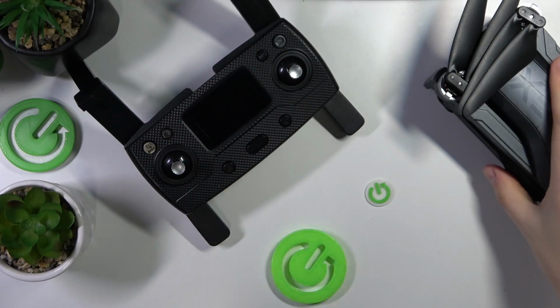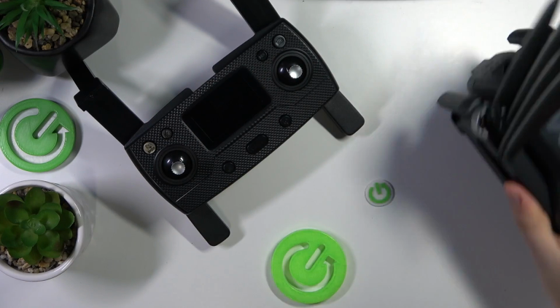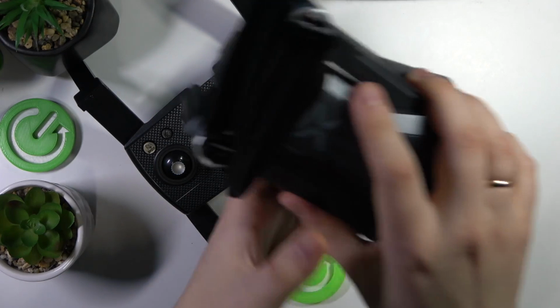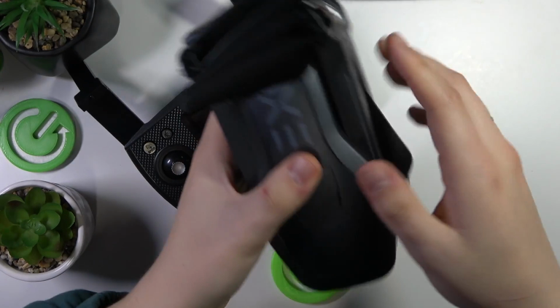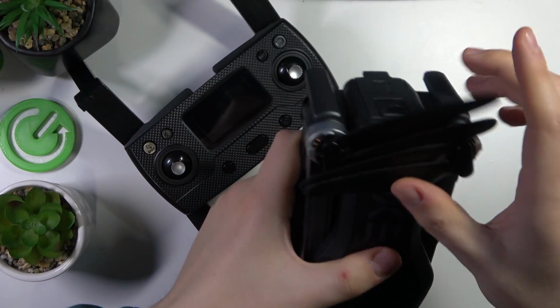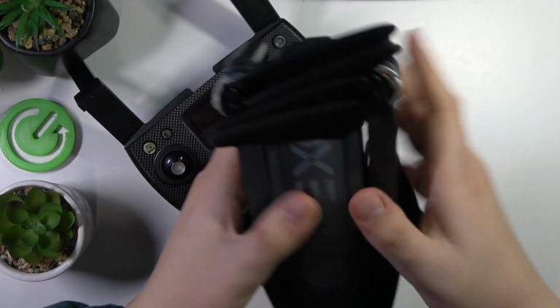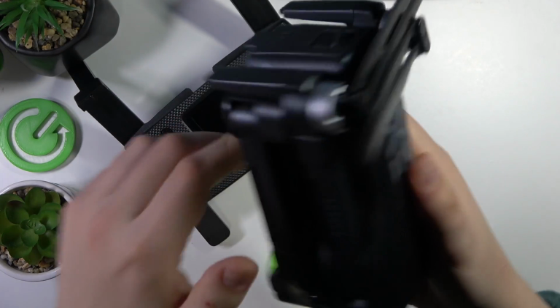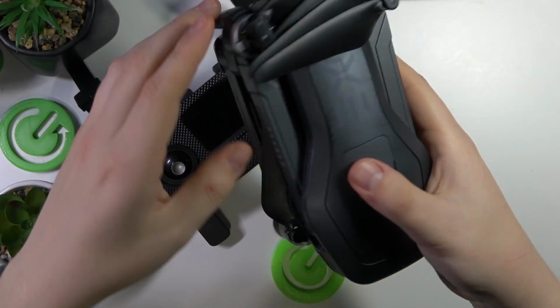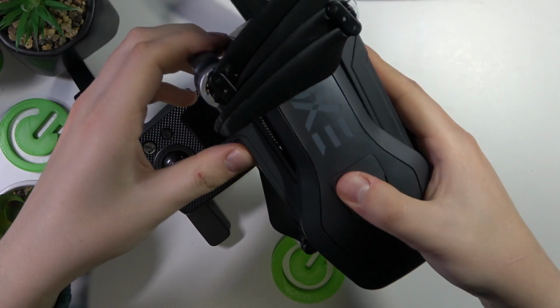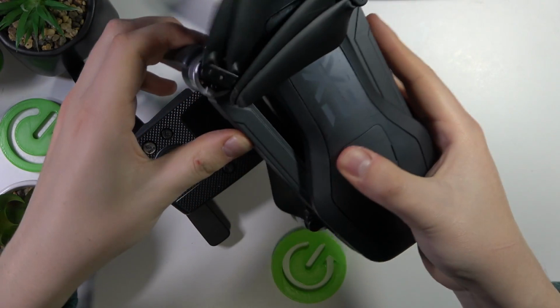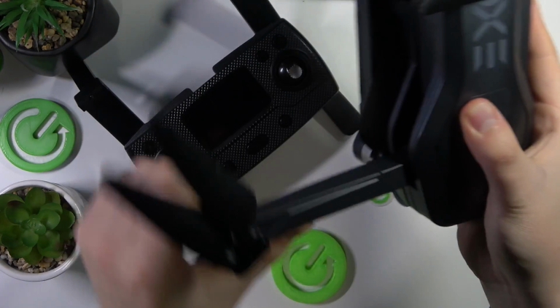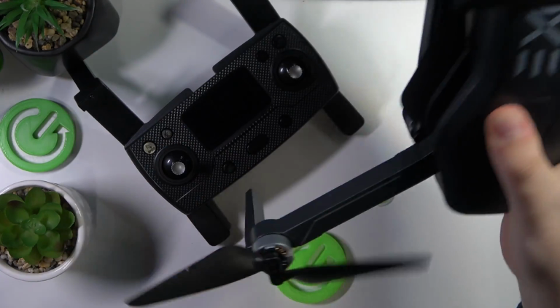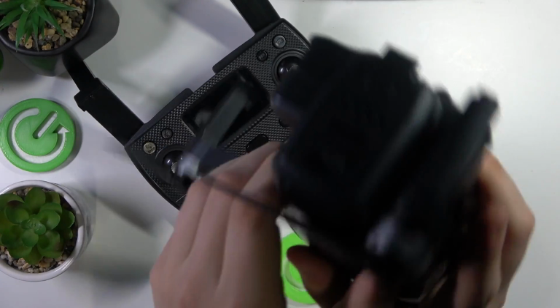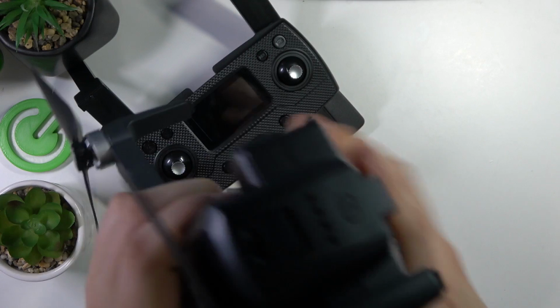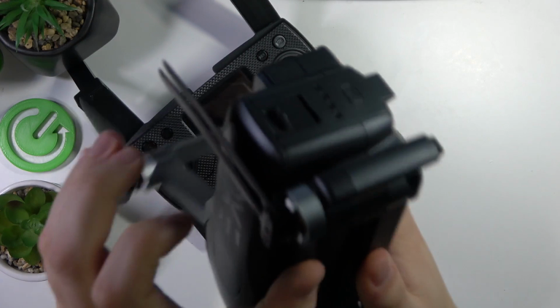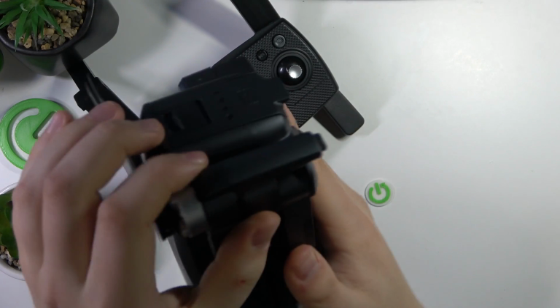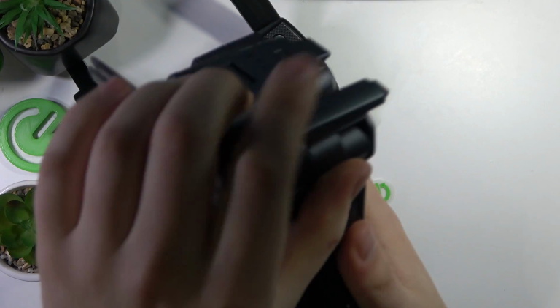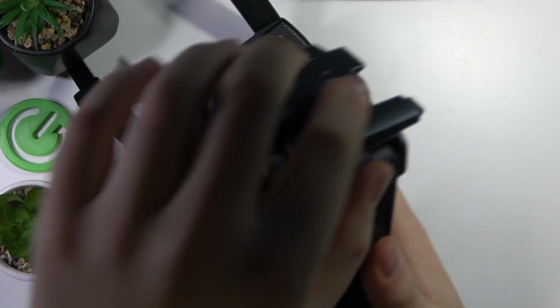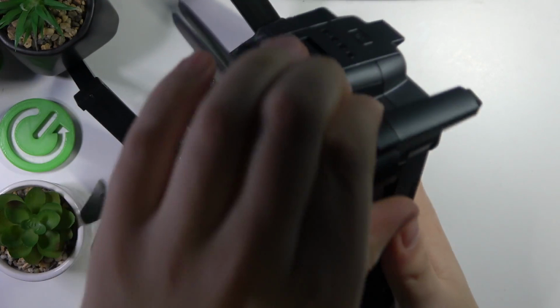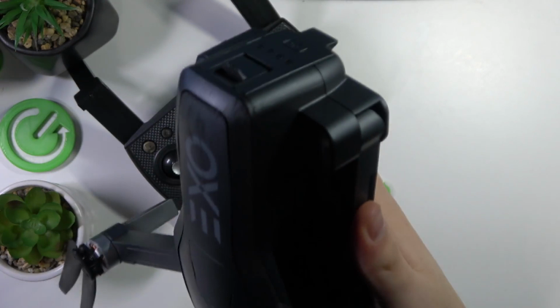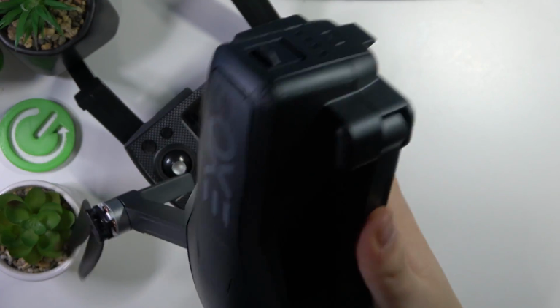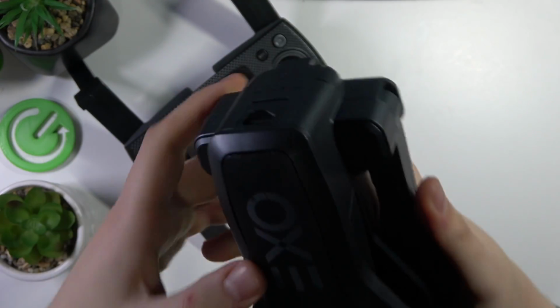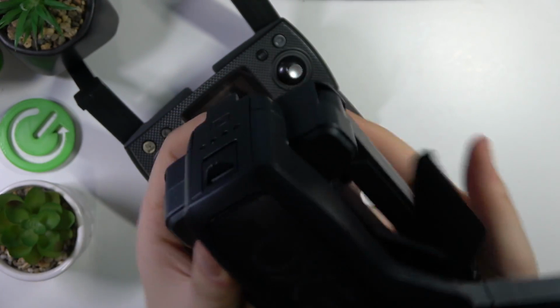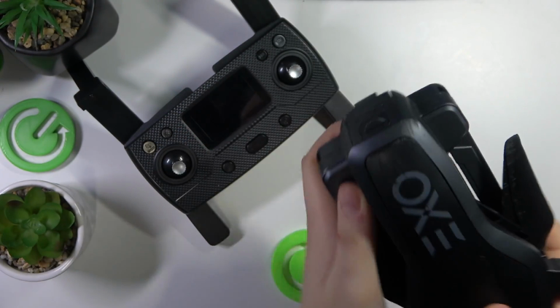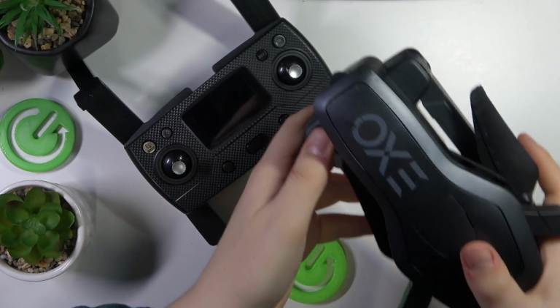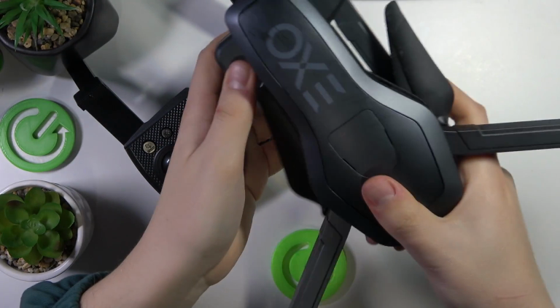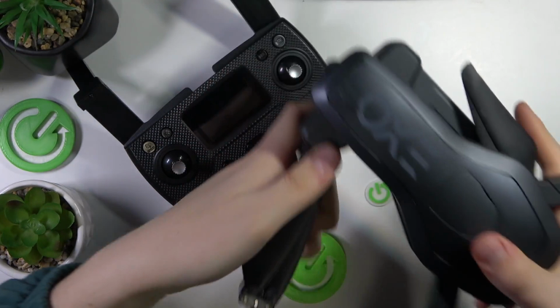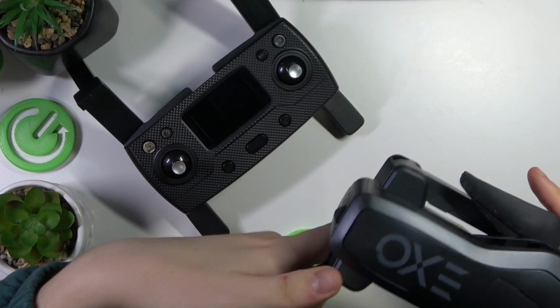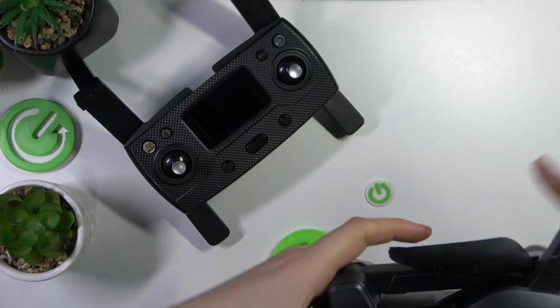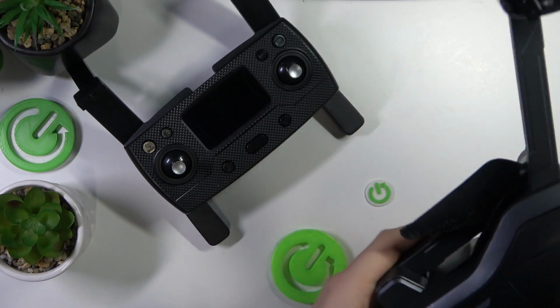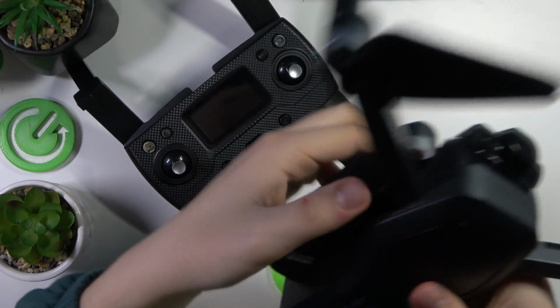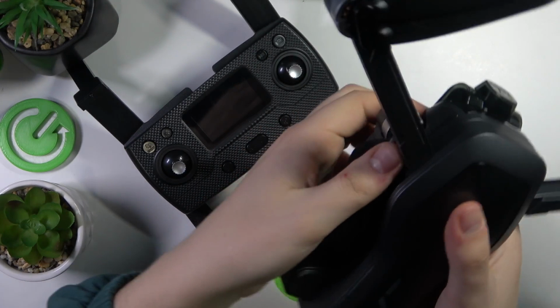Now let's unfold the drone as well. To begin, you'll need to unfold the upper legs — the legs that have those stands on them. Then also unfold the bottom legs as well.